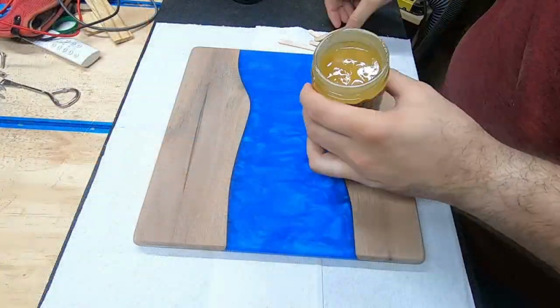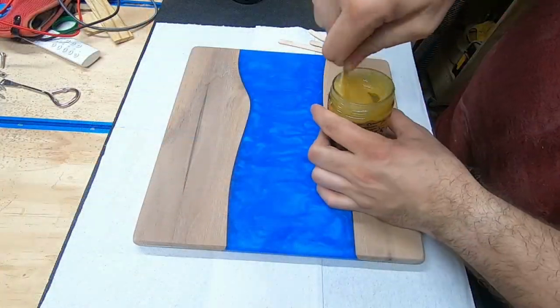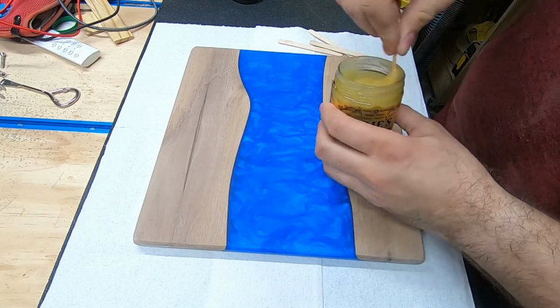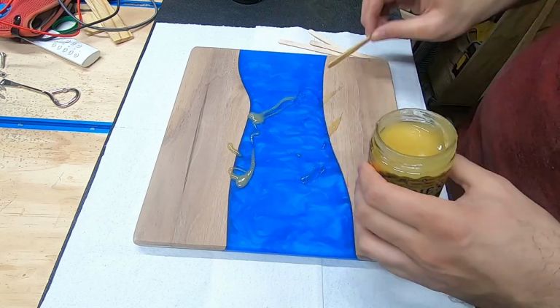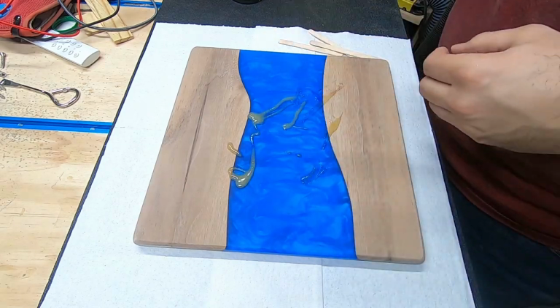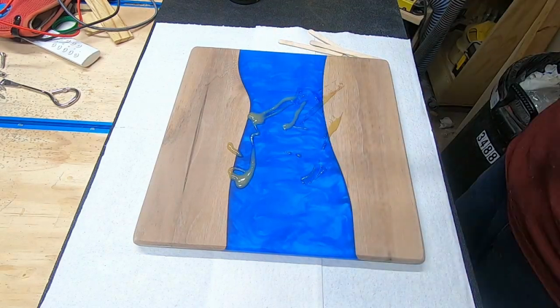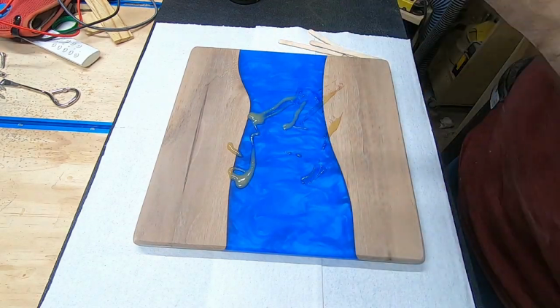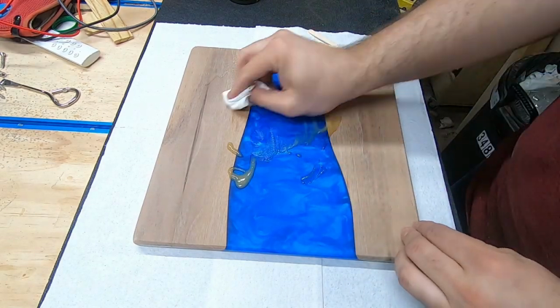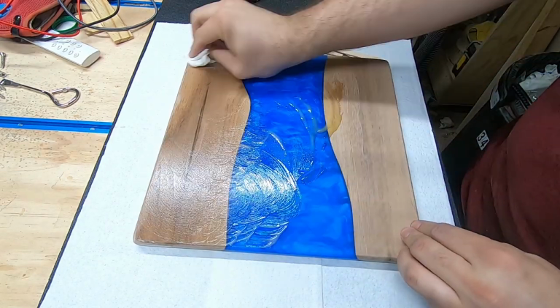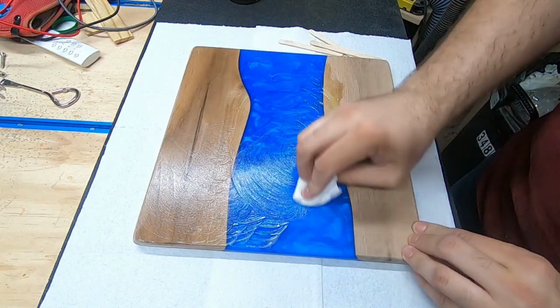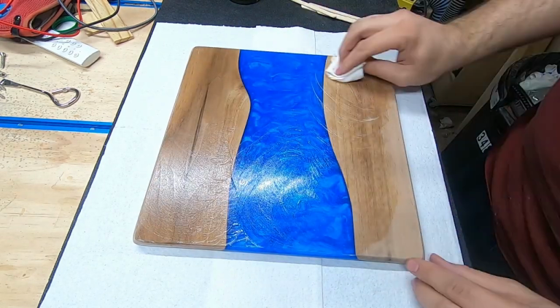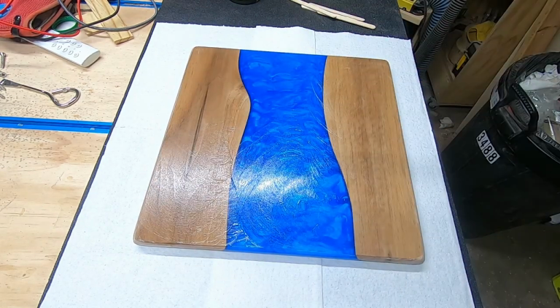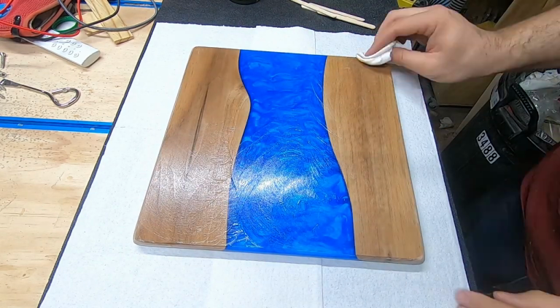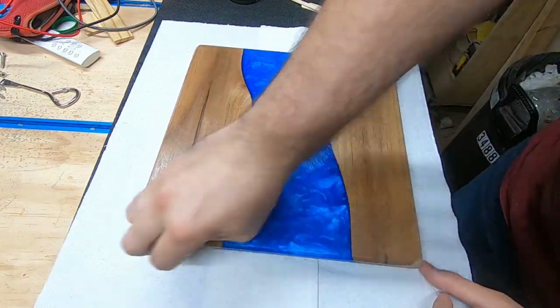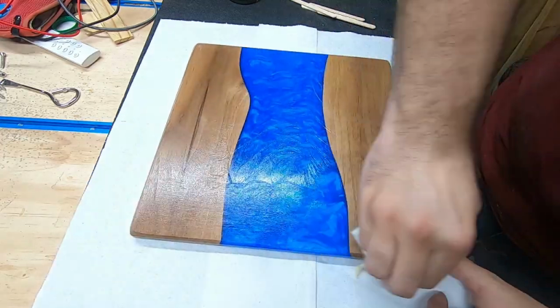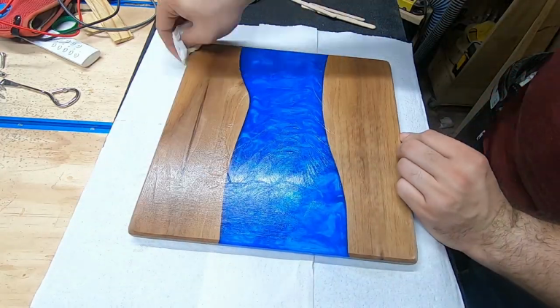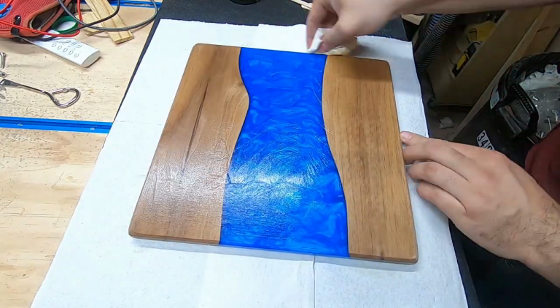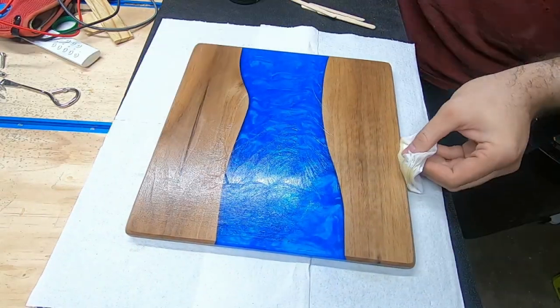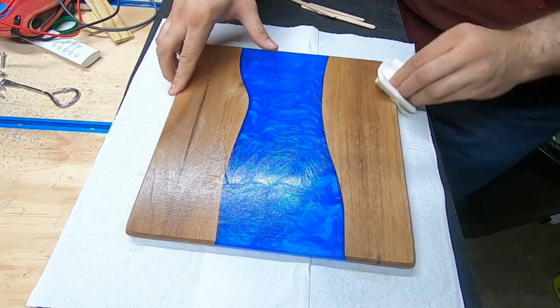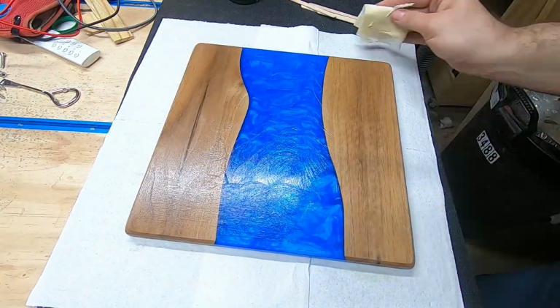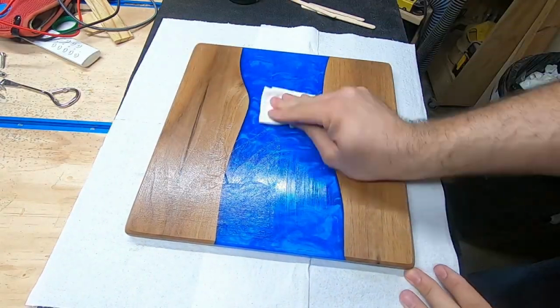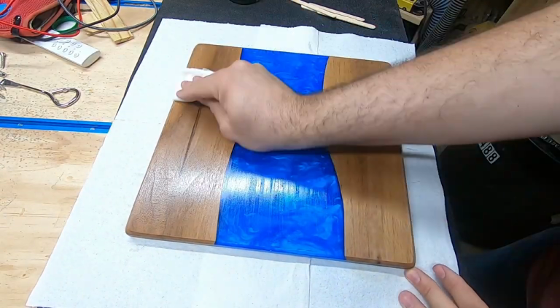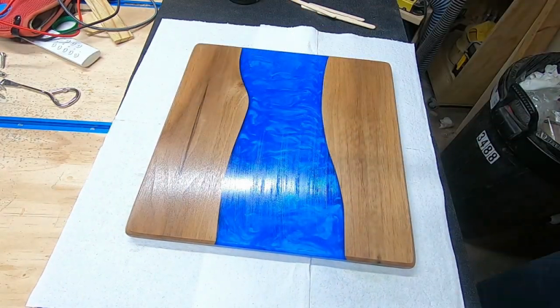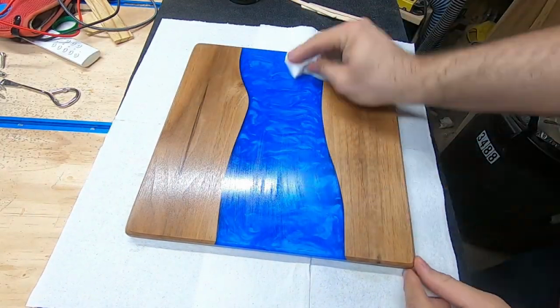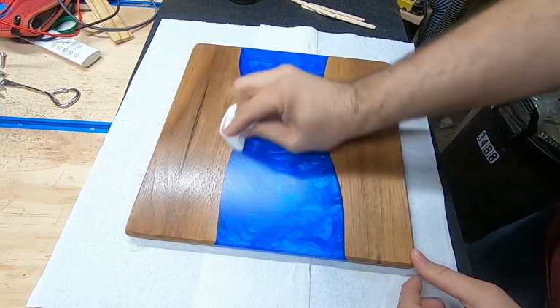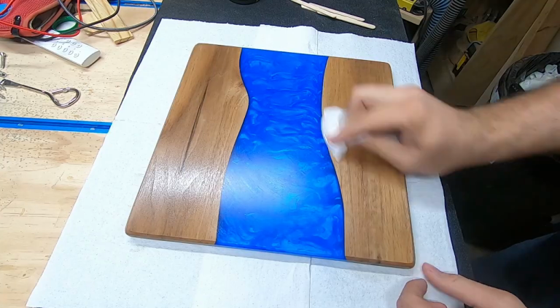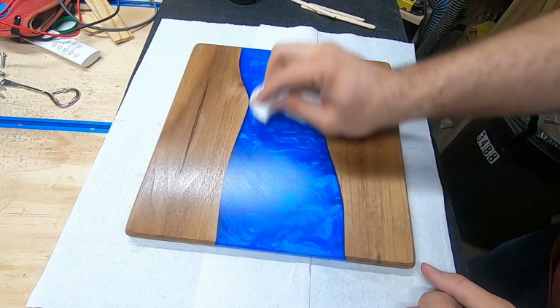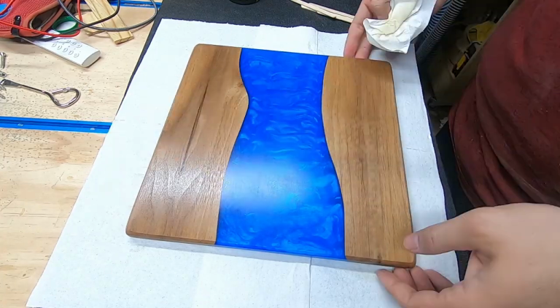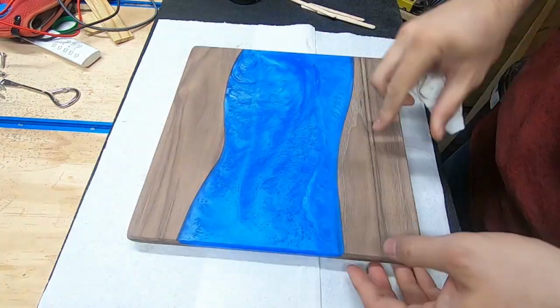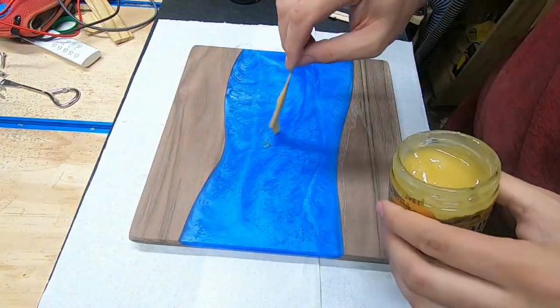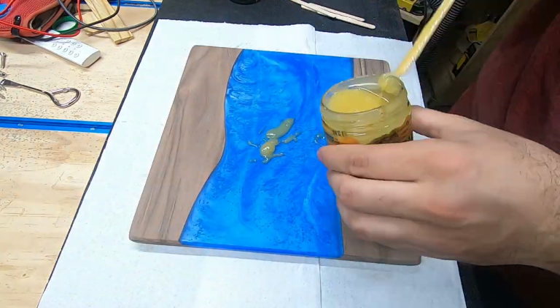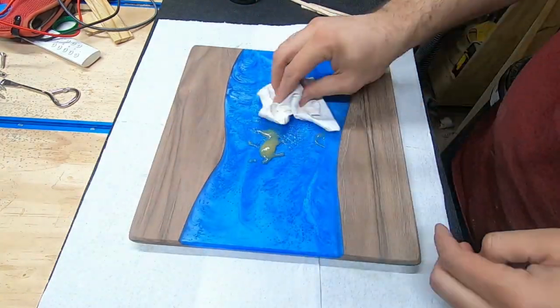Time for finish. I'm using Odie's oil because it really makes the walnut pop and it makes my shop smell nice. I wipe it on, then wait about a minute or two before buffing it out. I ended up applying two coats on all sides.